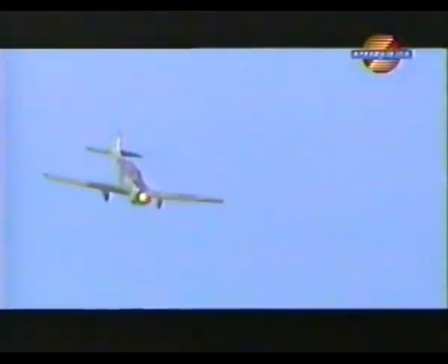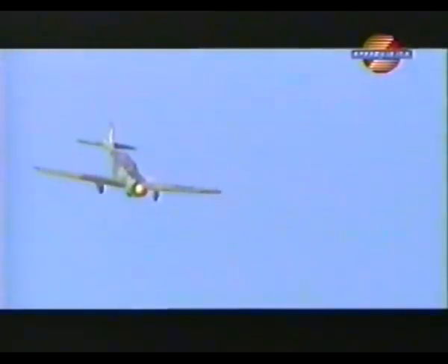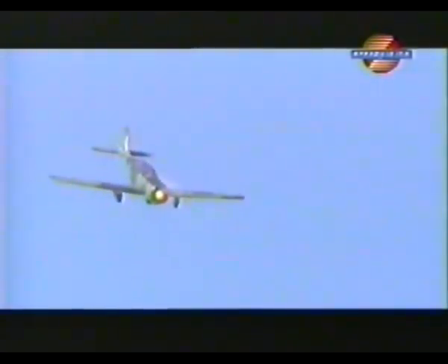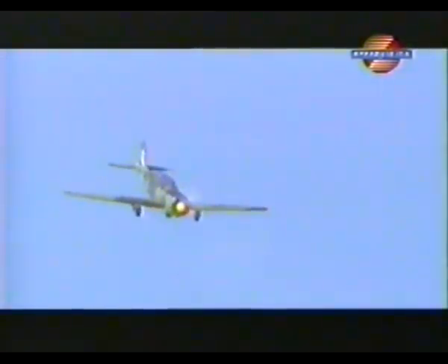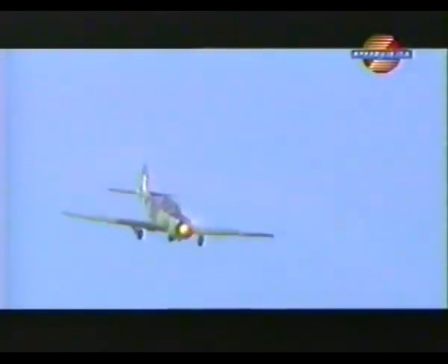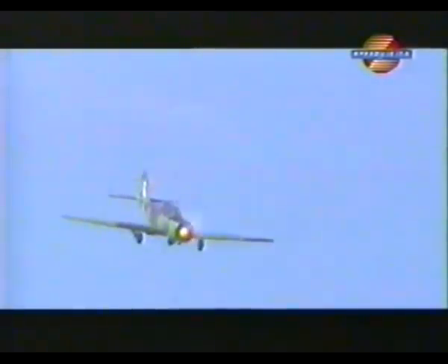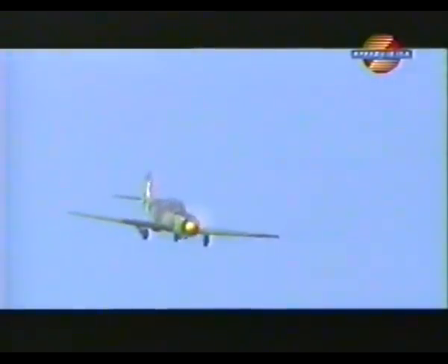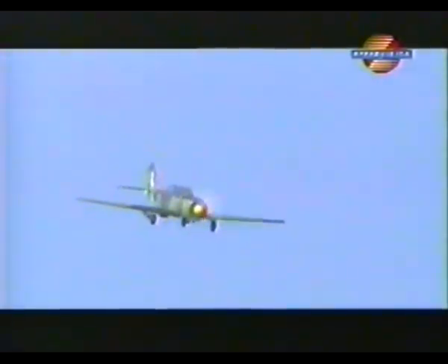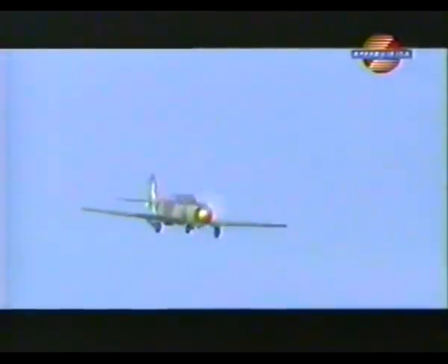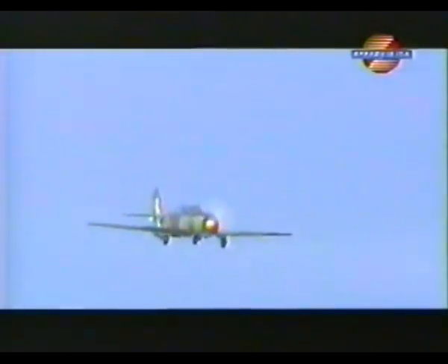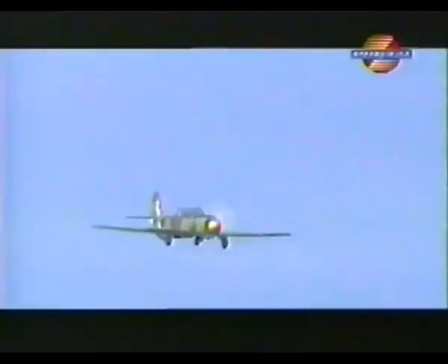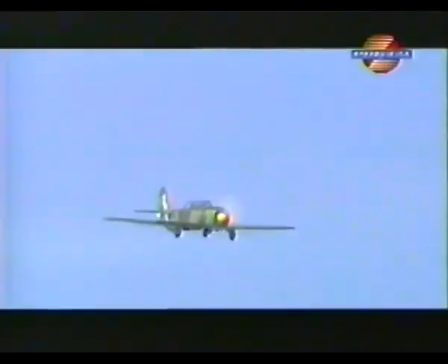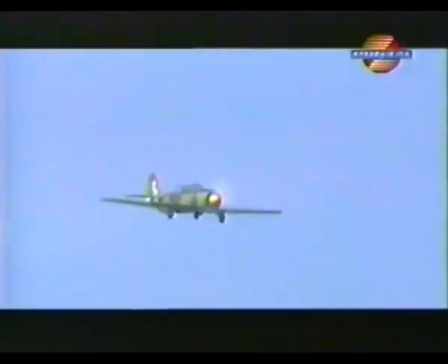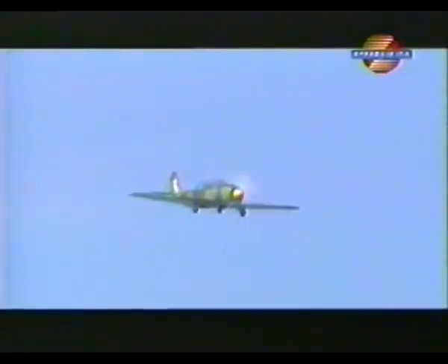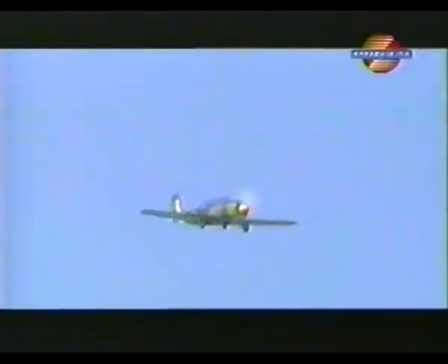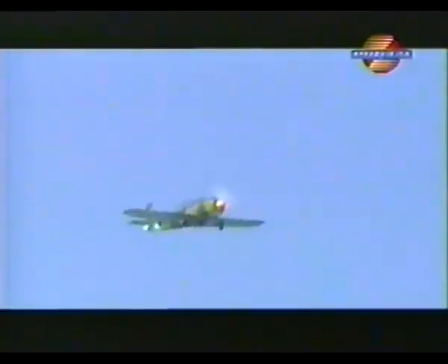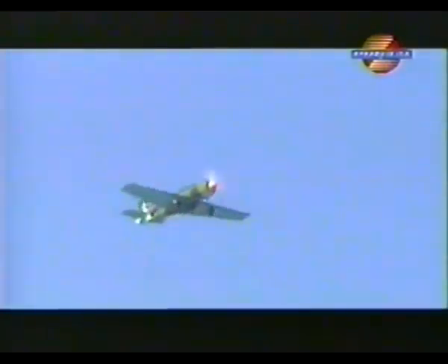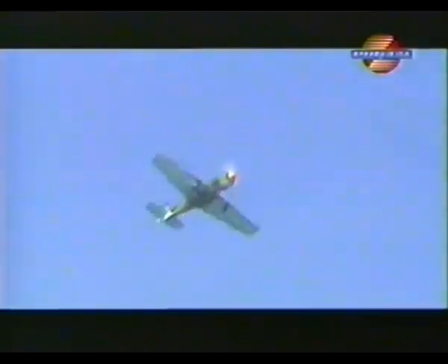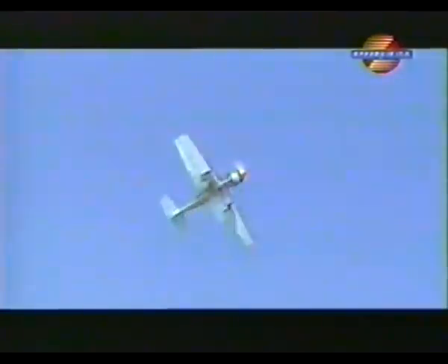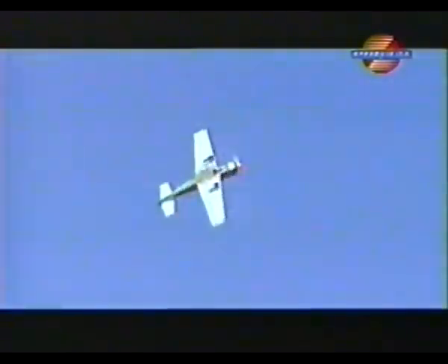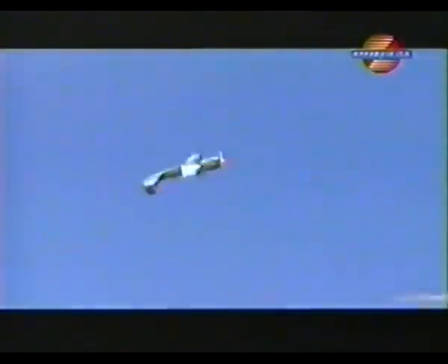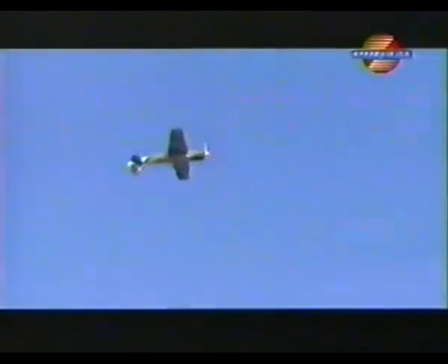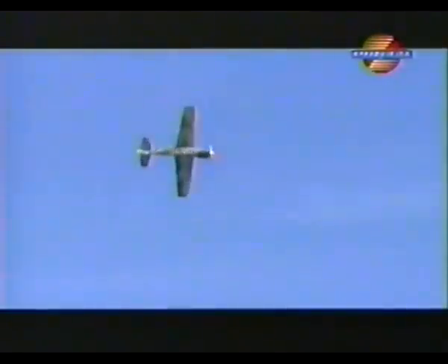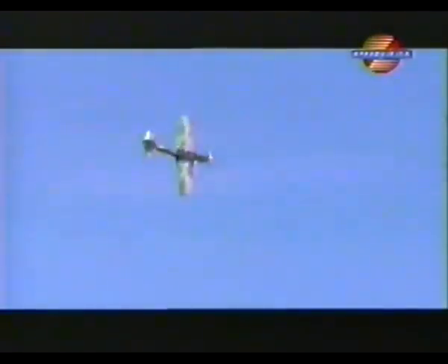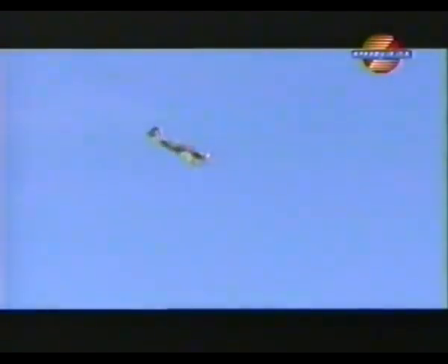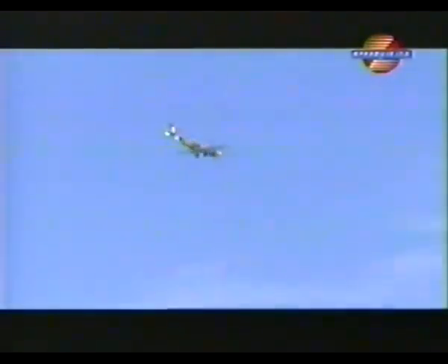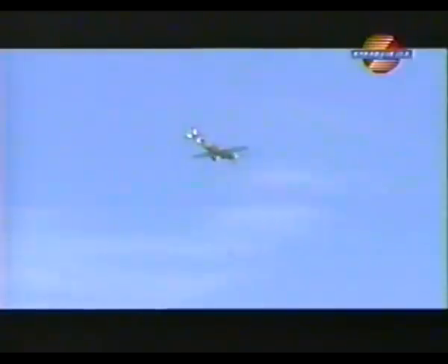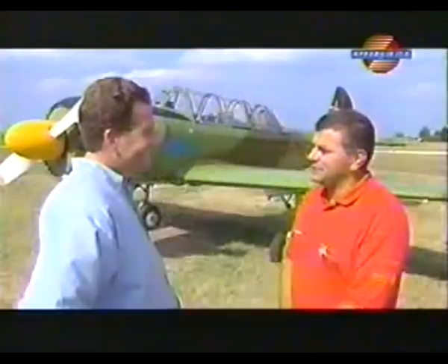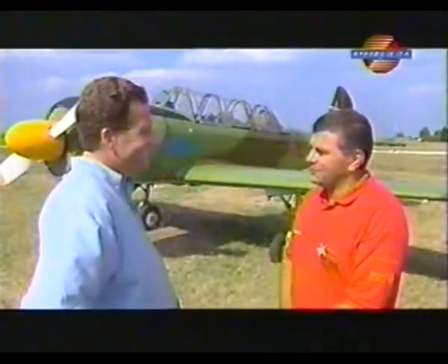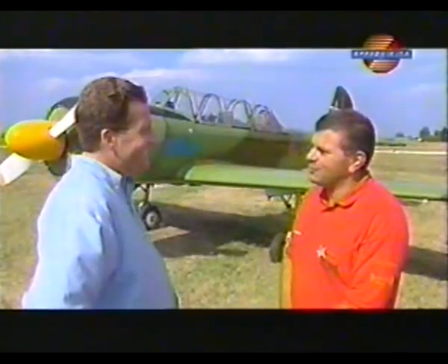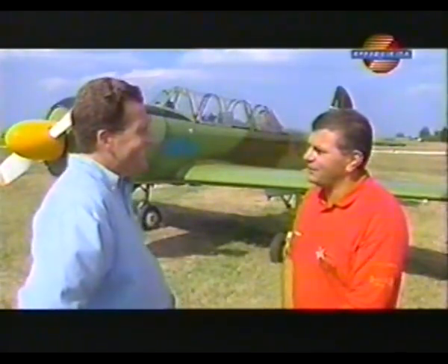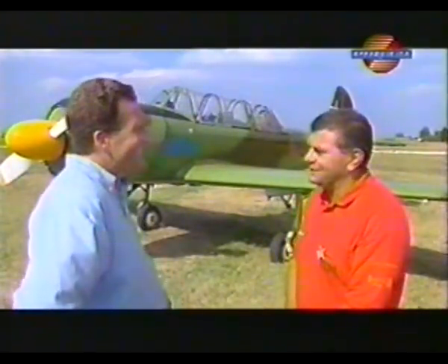Negative 5G is horrible. Why would you want to do that? During display we do a maximum of minus three during some inverted pulls. It still makes your eyeballs come out. Quite a lot, anyway.